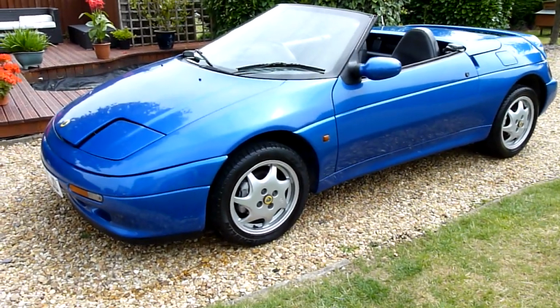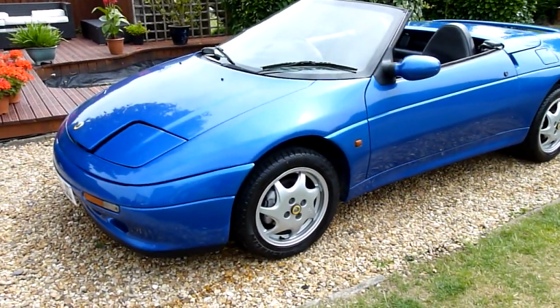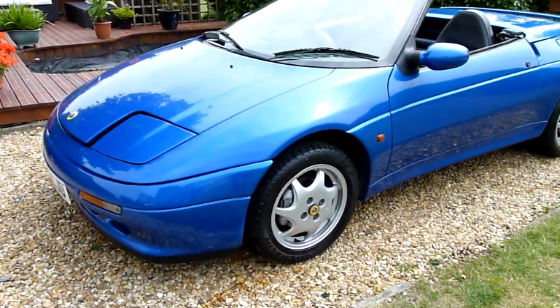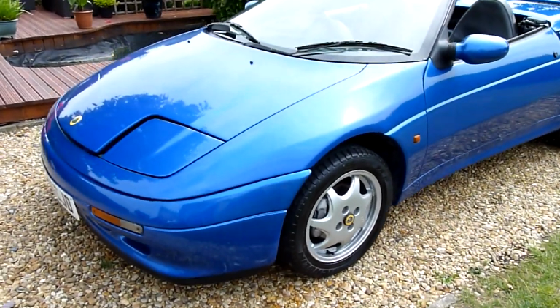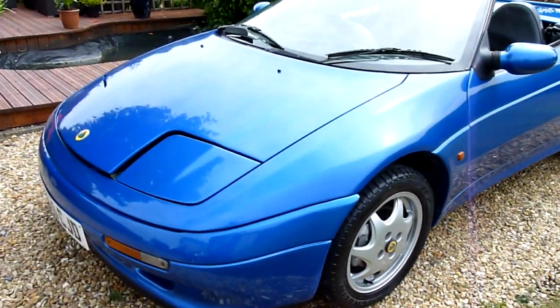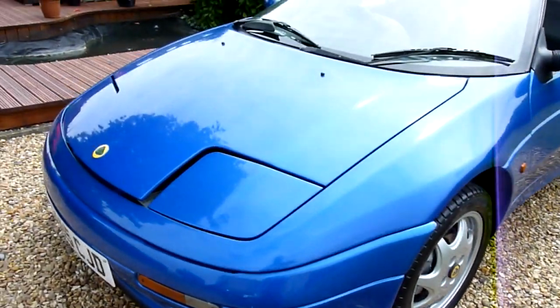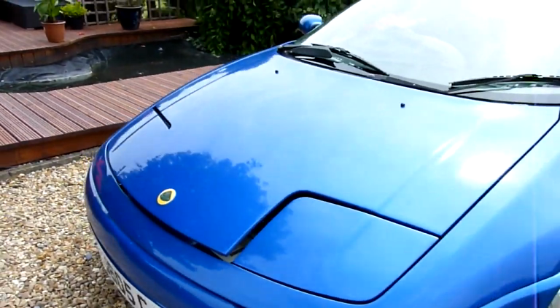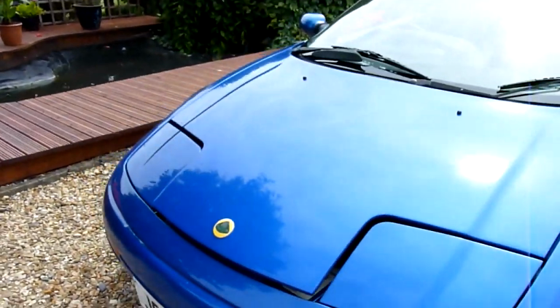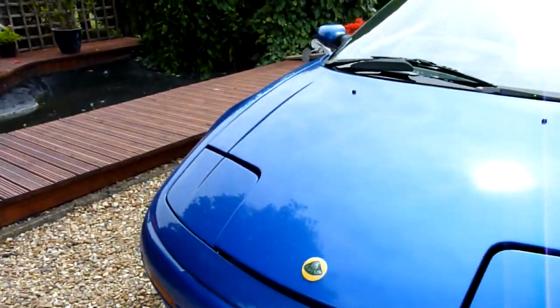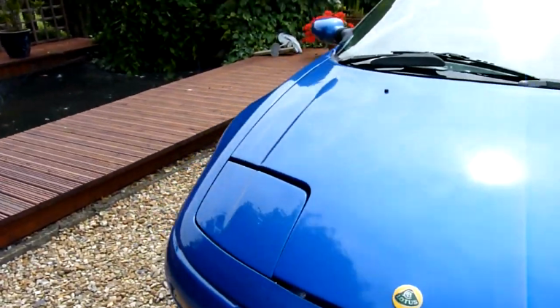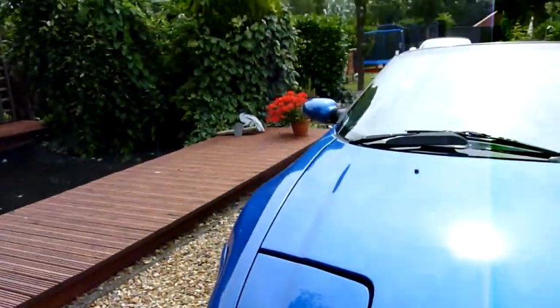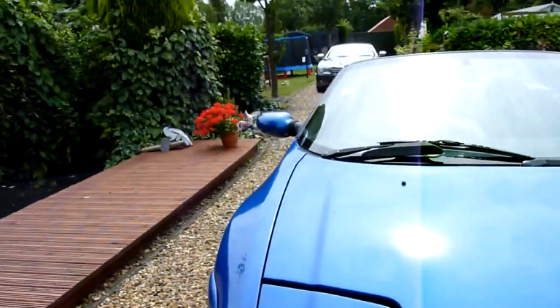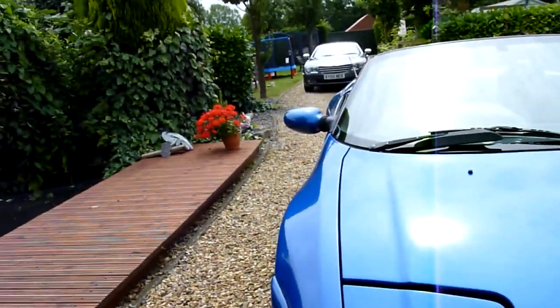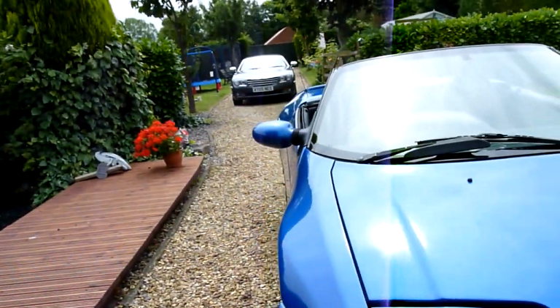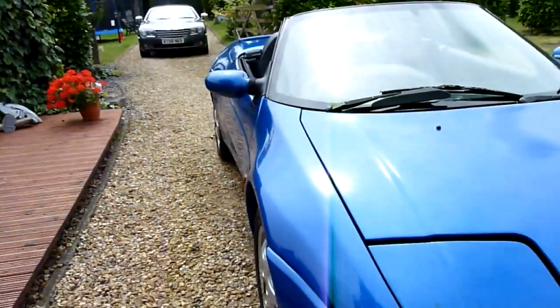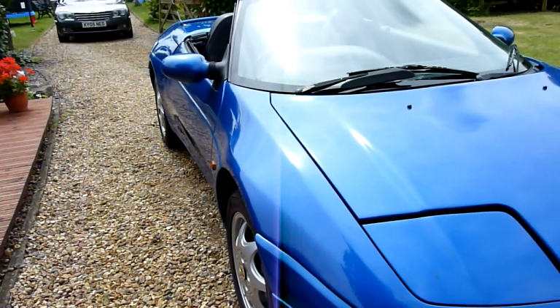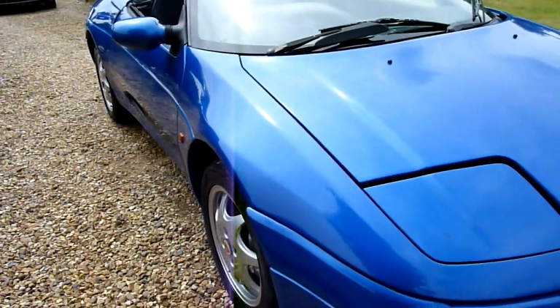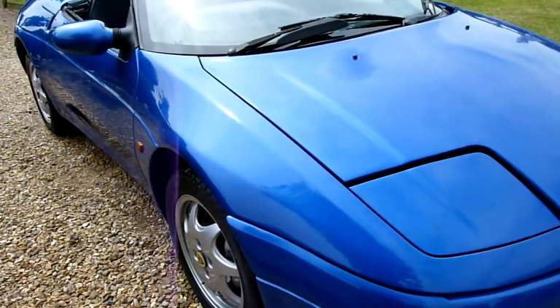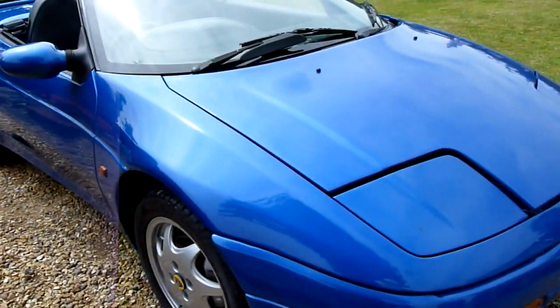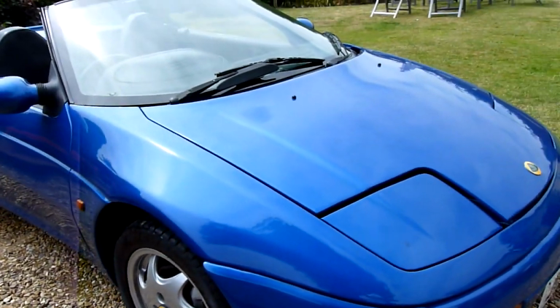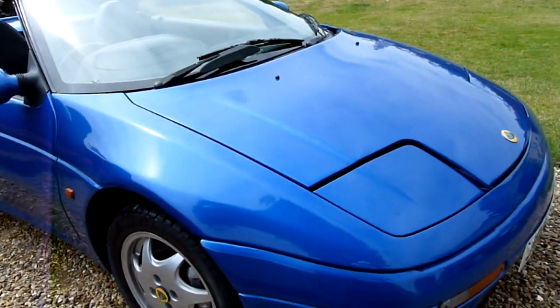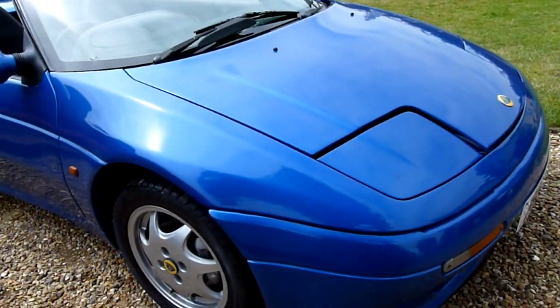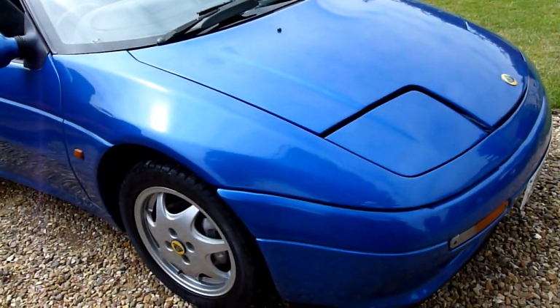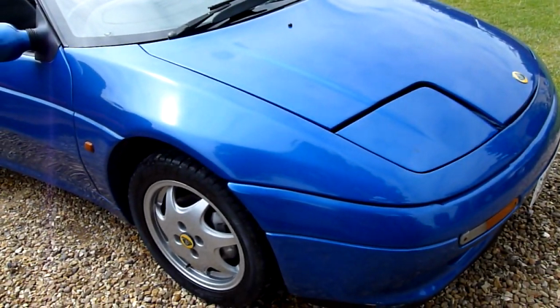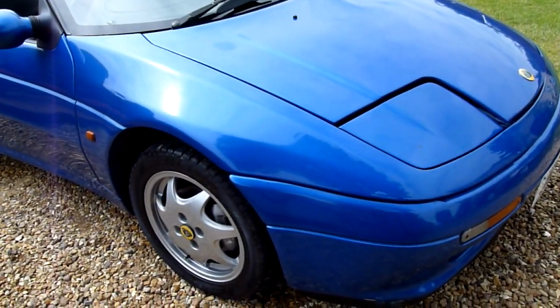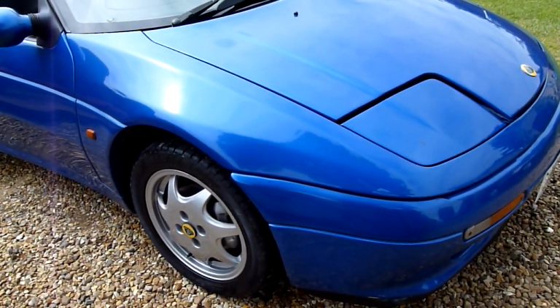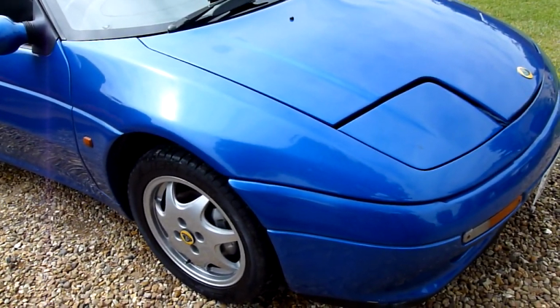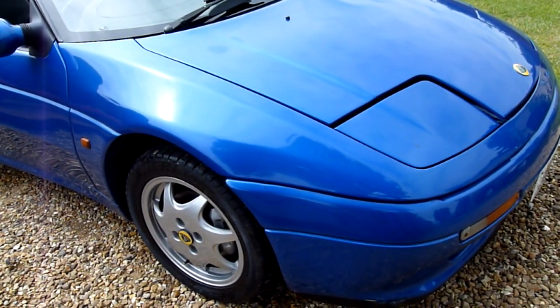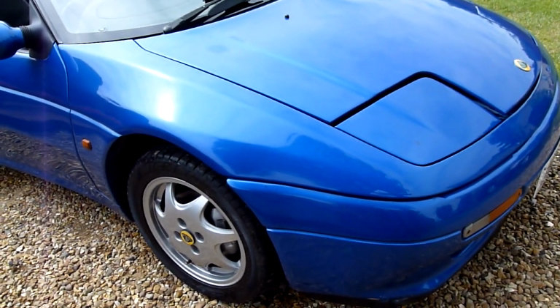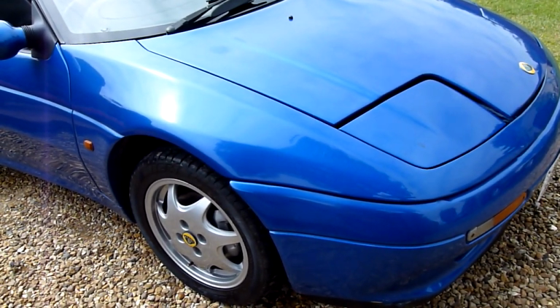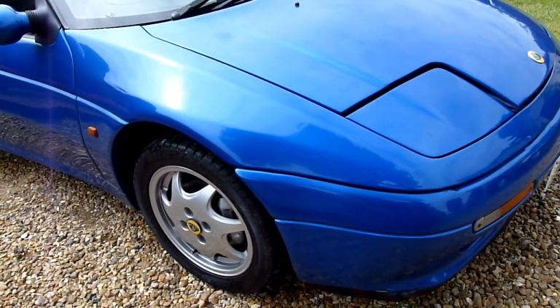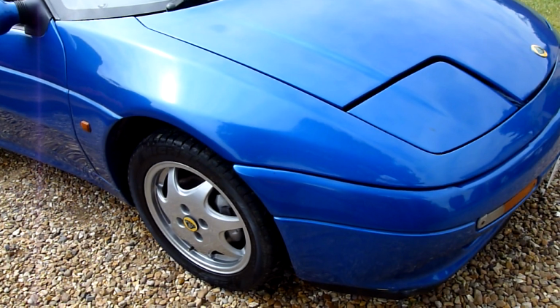So we're going to have a look around the car and have a look at the general condition. There are a few little marks and things as you'd expect — she's not a trailer queen, but she is lovely as you'll see as we go around.